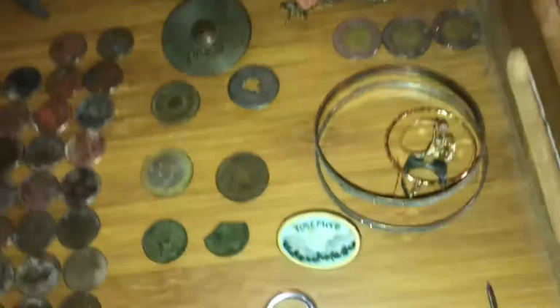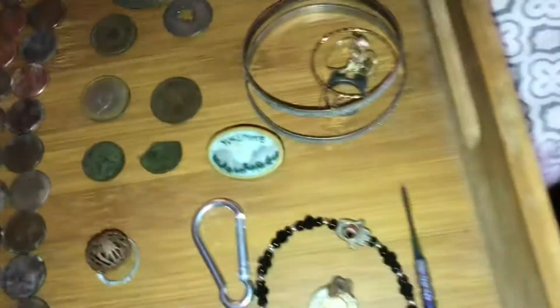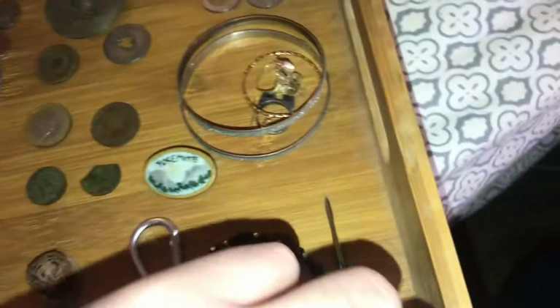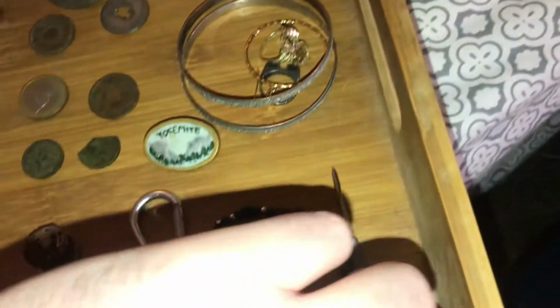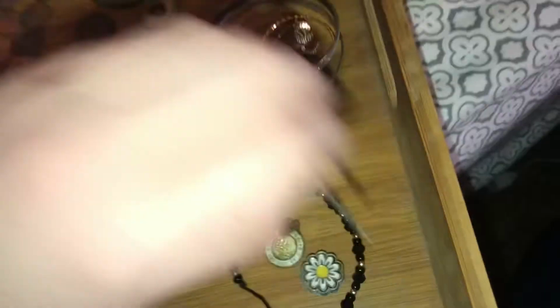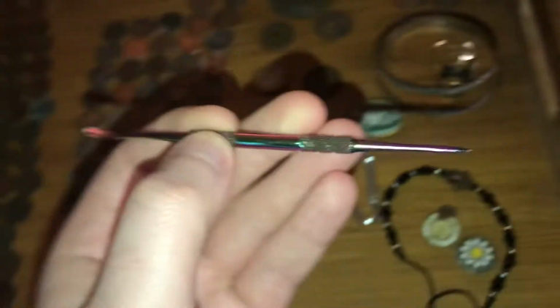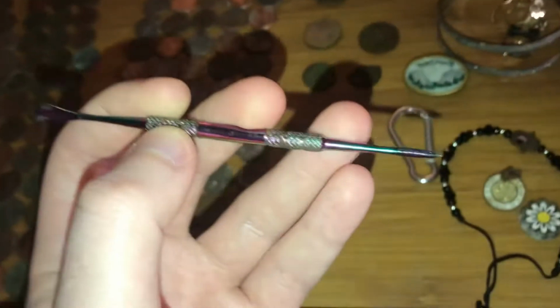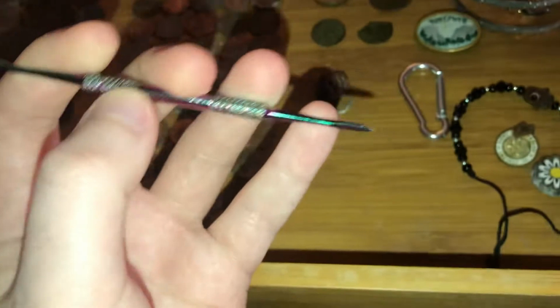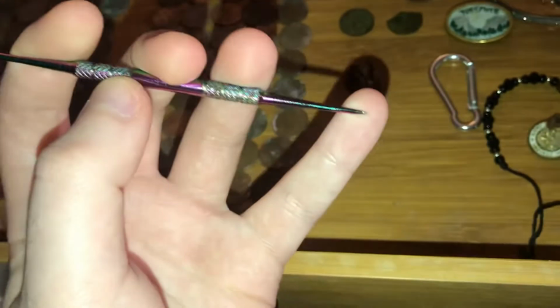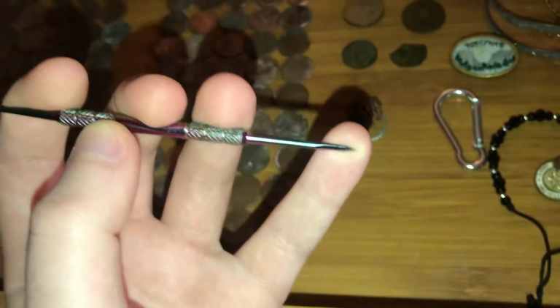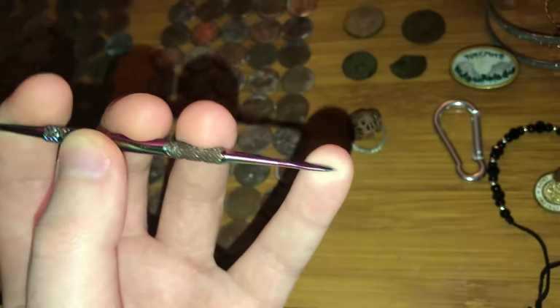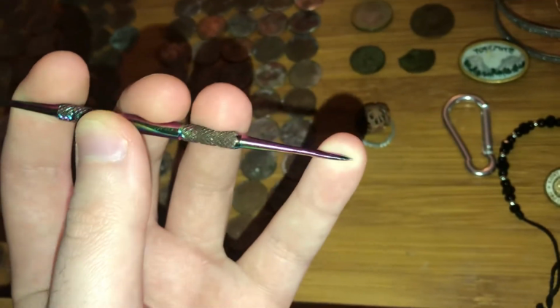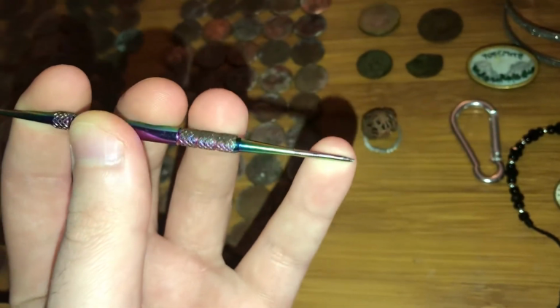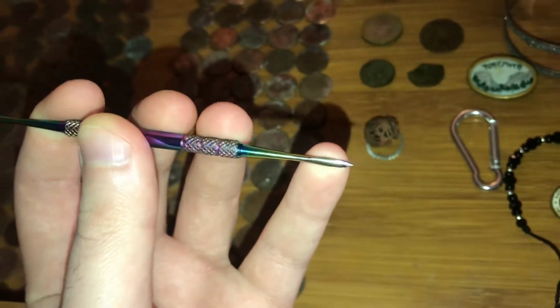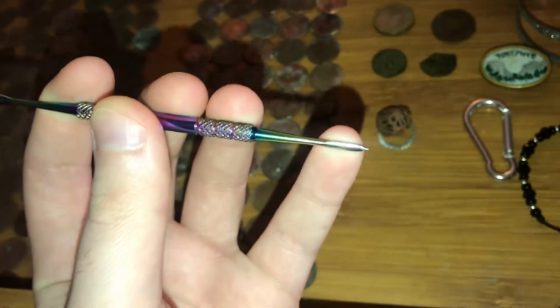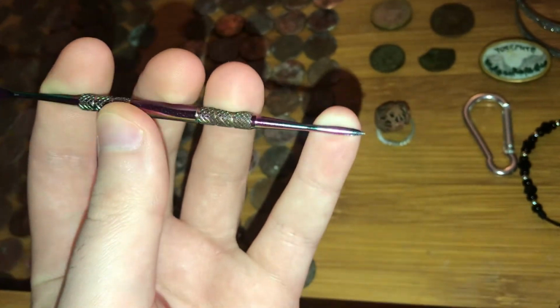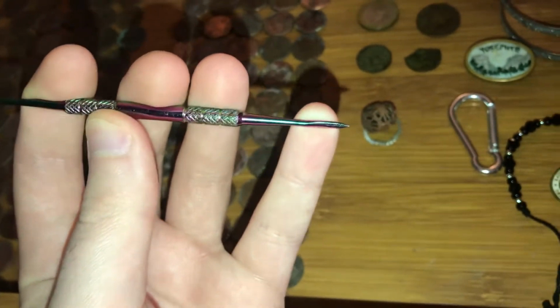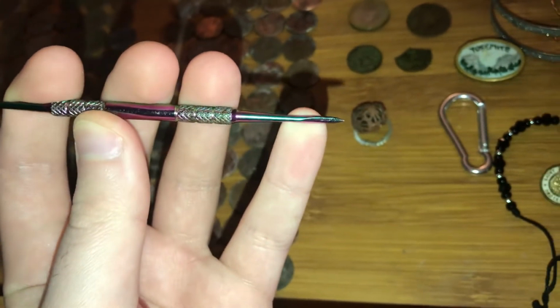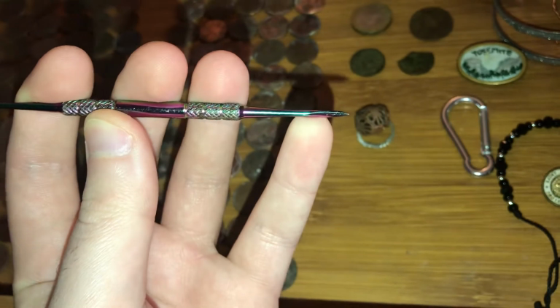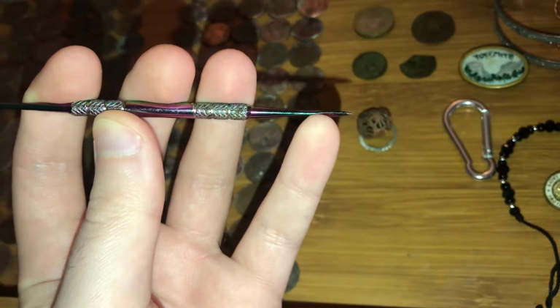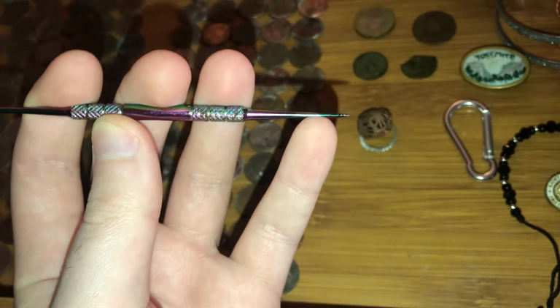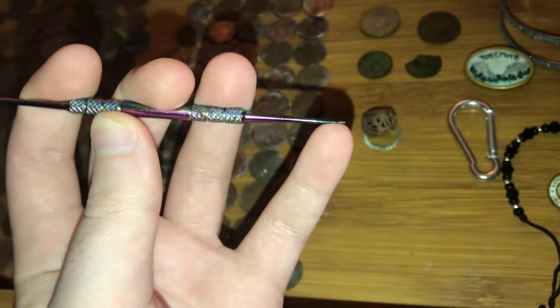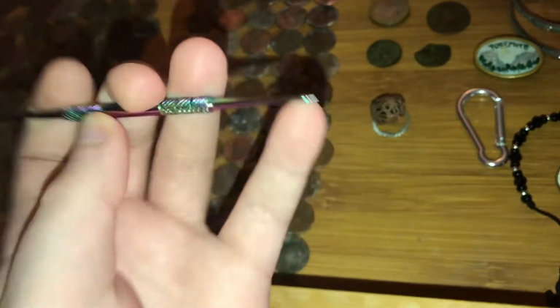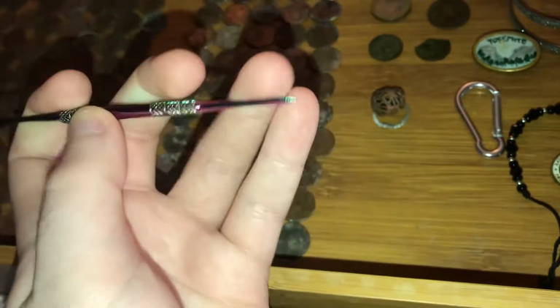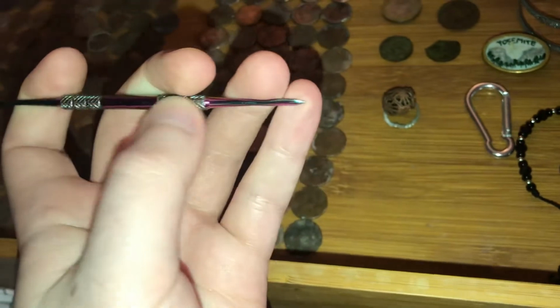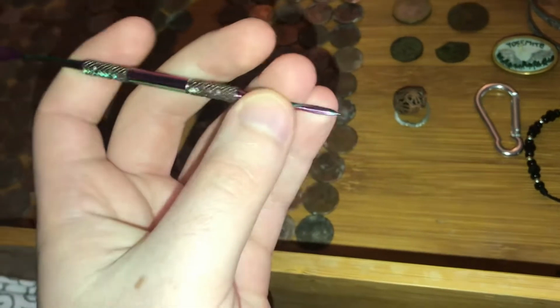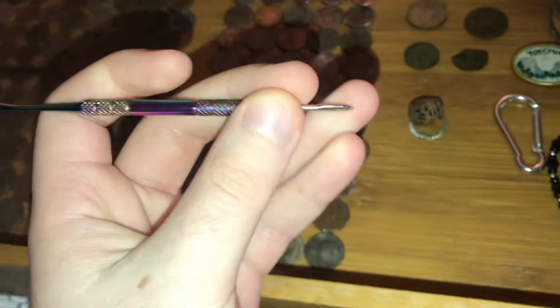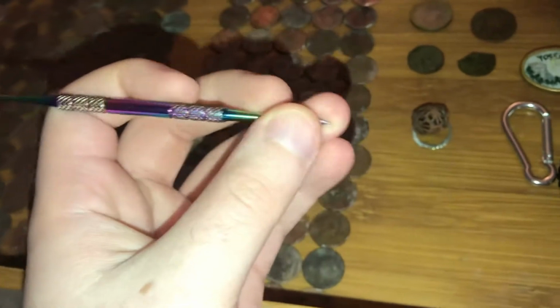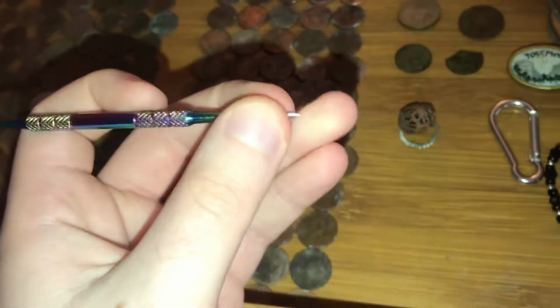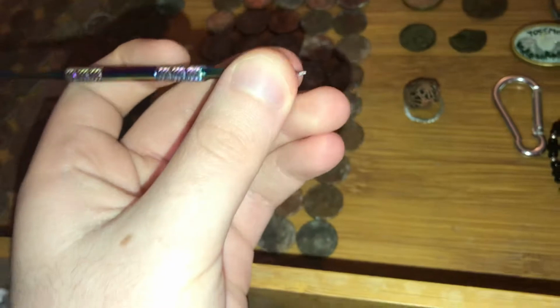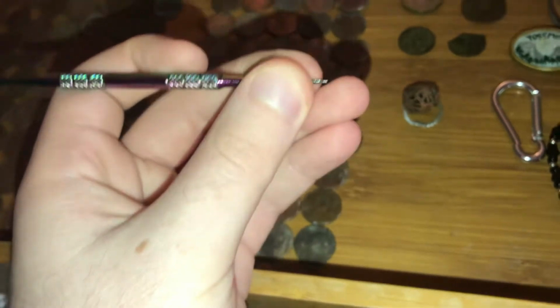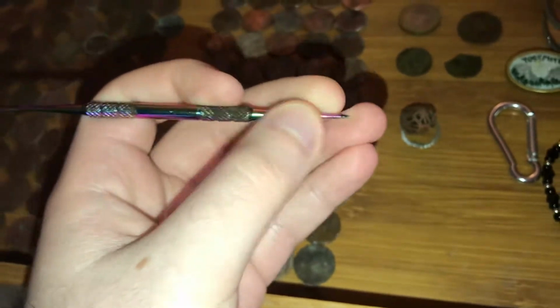I thought this was a dart, actually, but it turns out it's something to do with drugs. I hate drugs — don't do them, don't ever do drugs. But mom said she could actually use this as a tool, maybe for sewing or something.